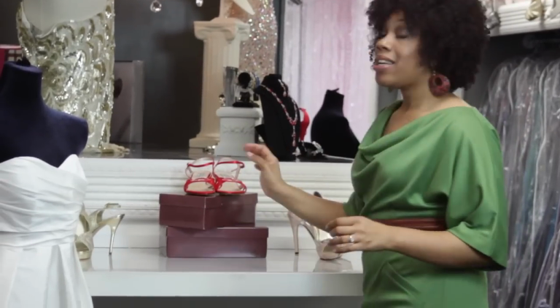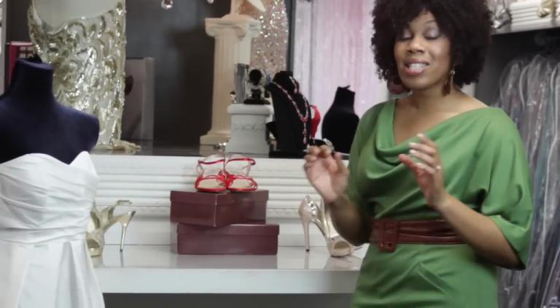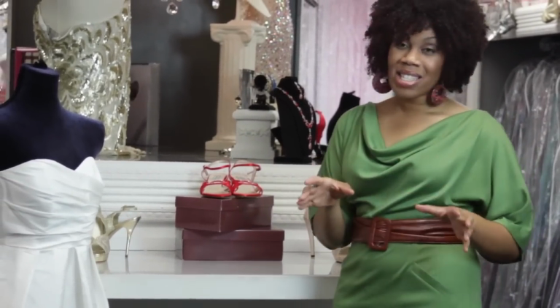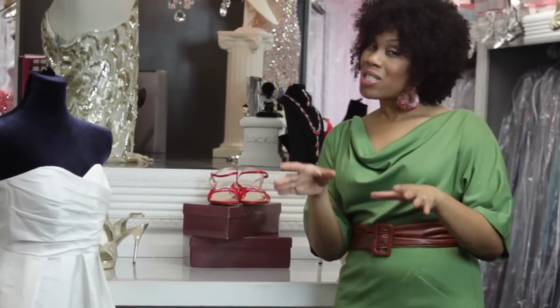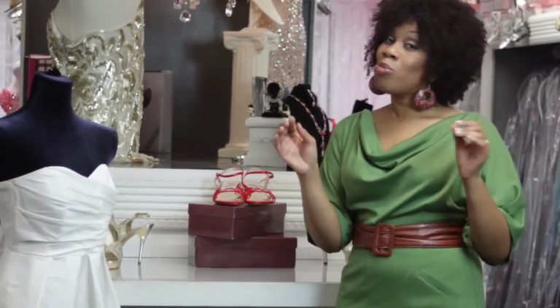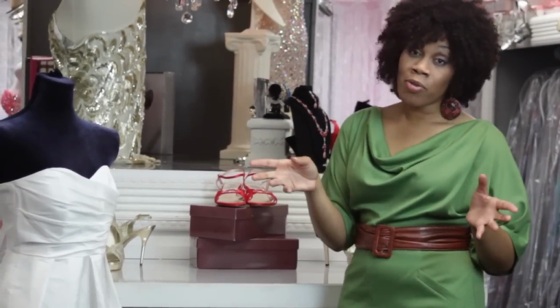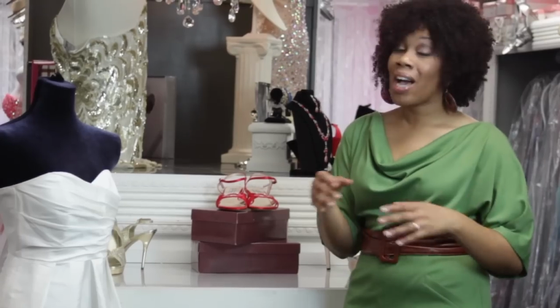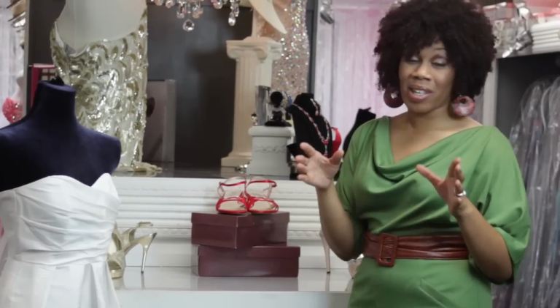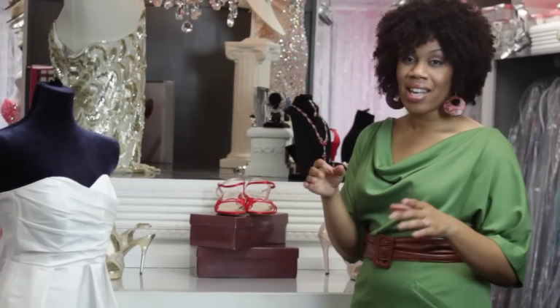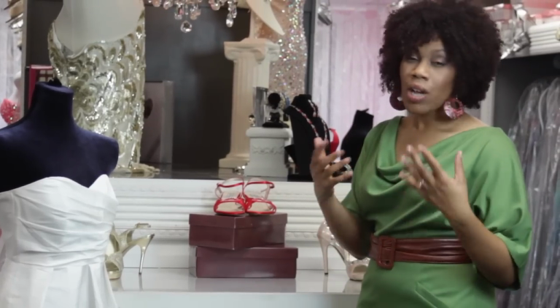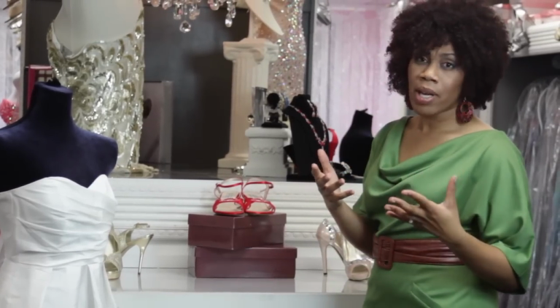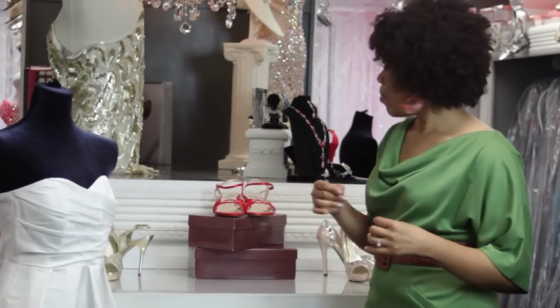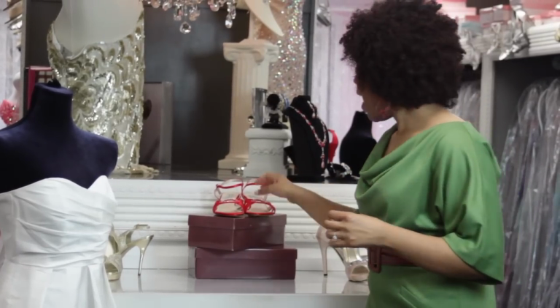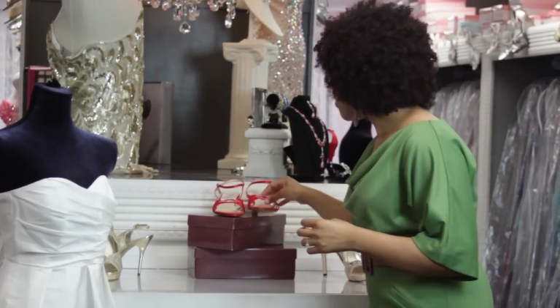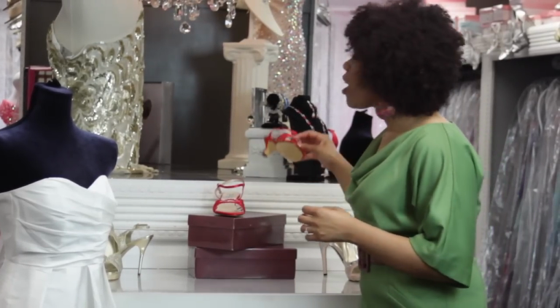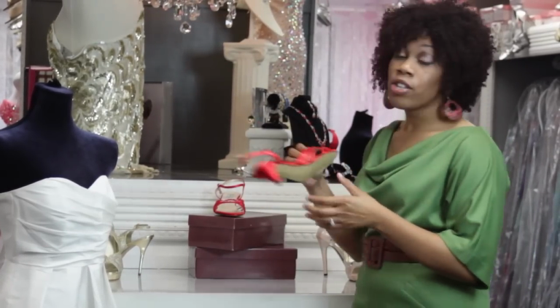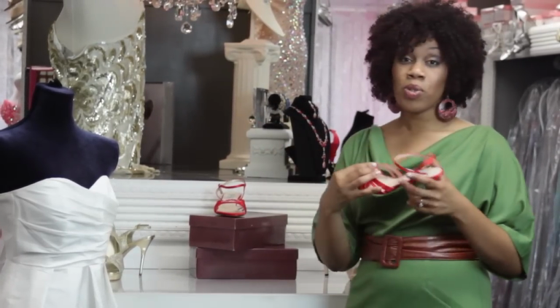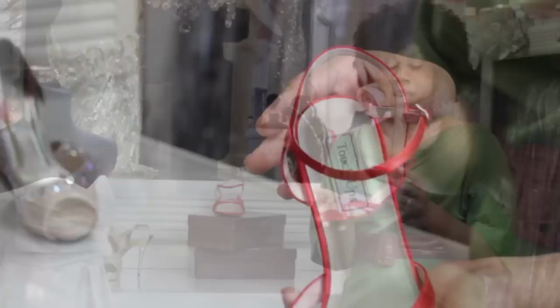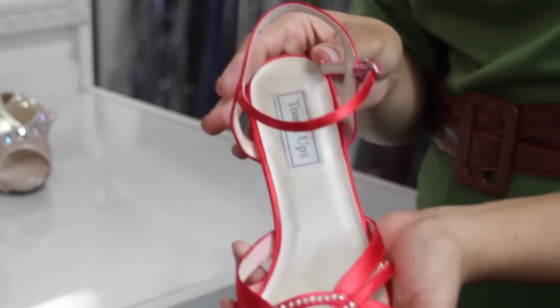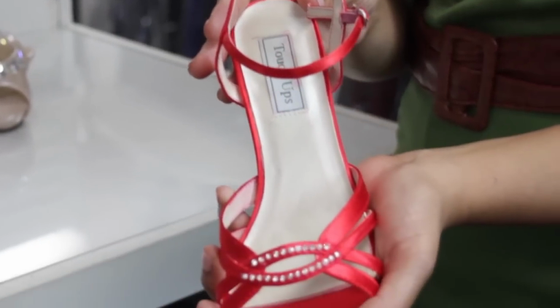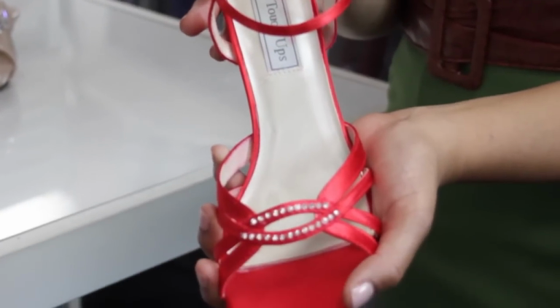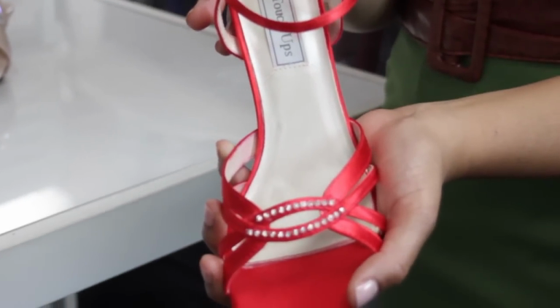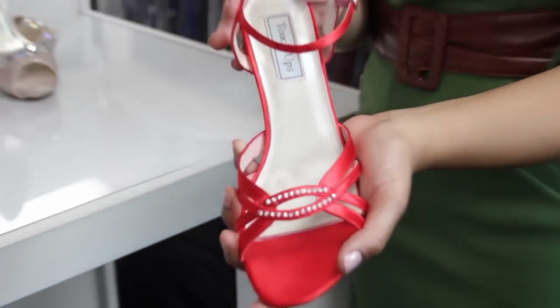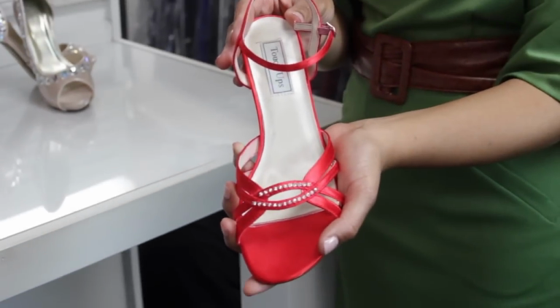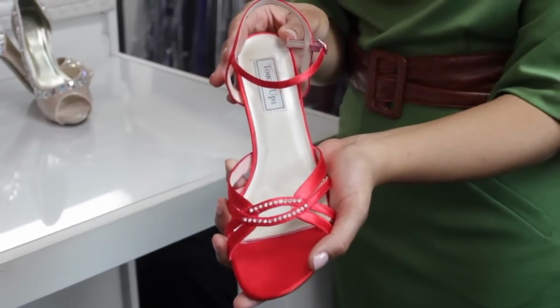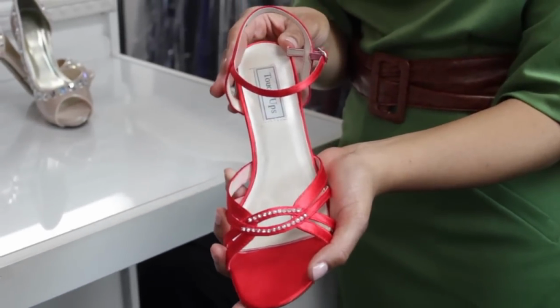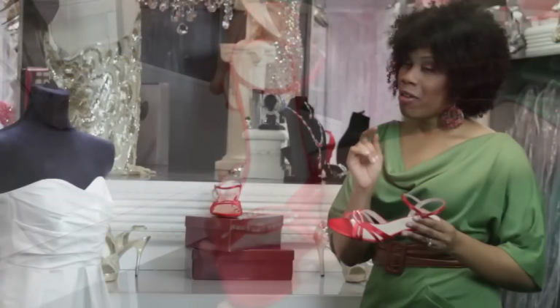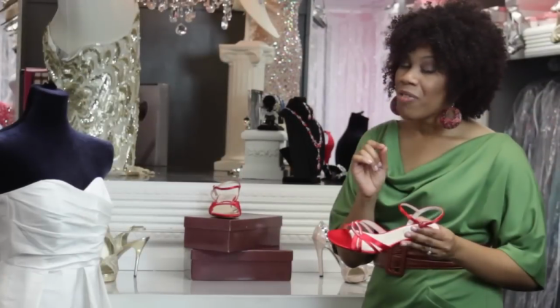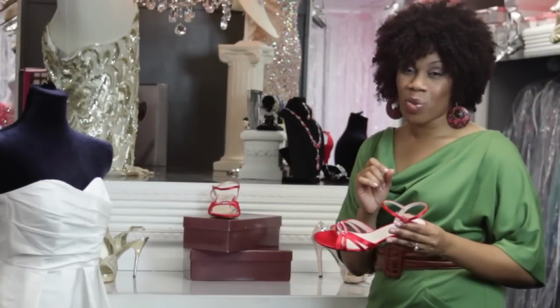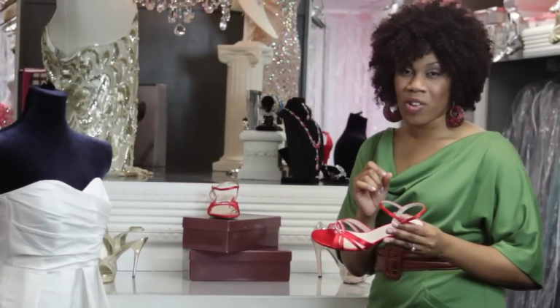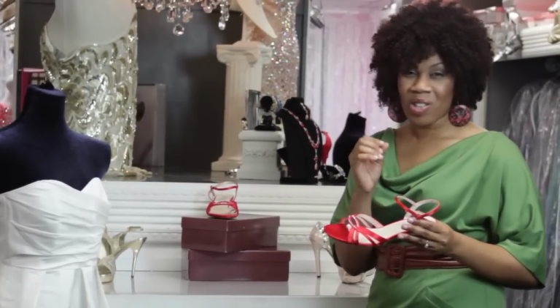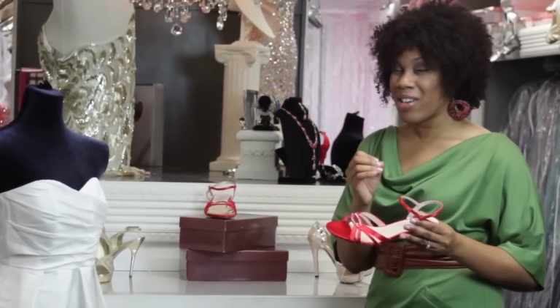Now in some cases if nude is a little too boring for you, I totally get it — try a pop of color. I'm a huge fan of red shoes, but there are all sorts of colors. Think of royal blue too; it's one of my favorite colors to wear in the winter because it just looks rich.